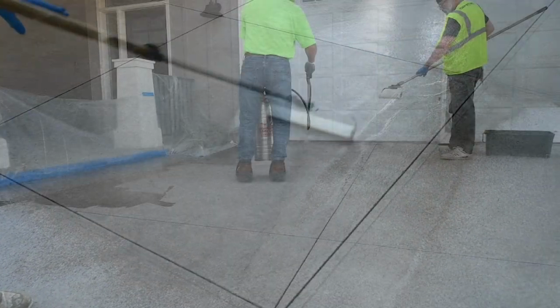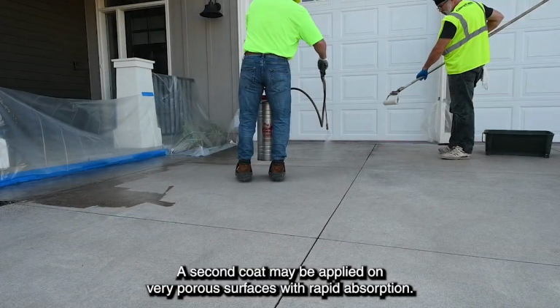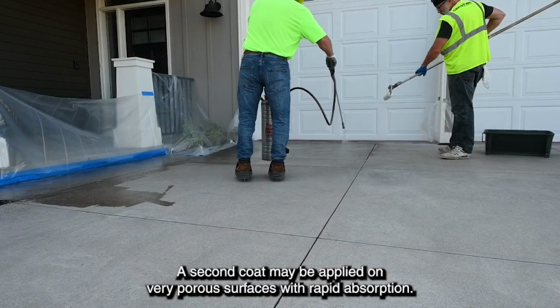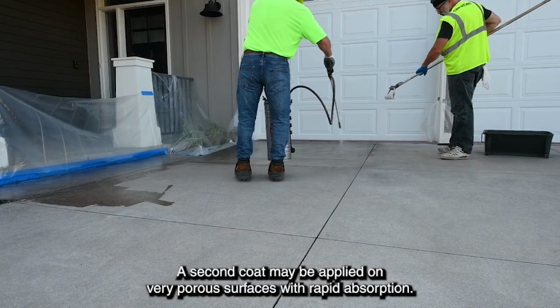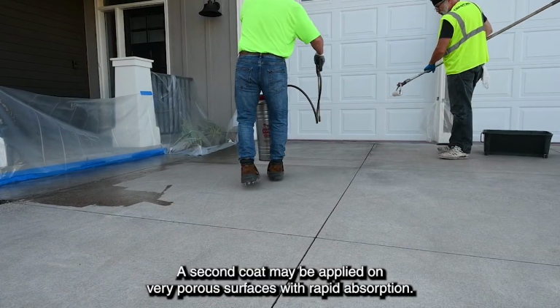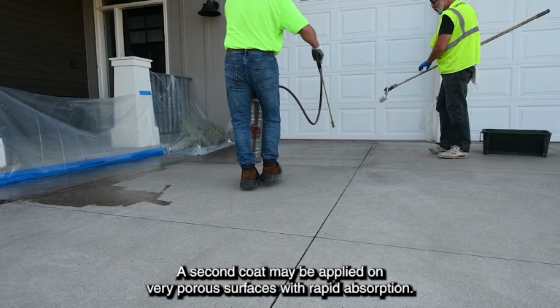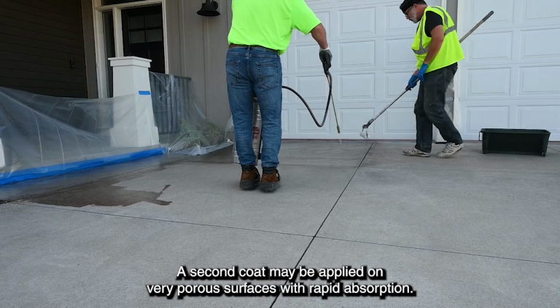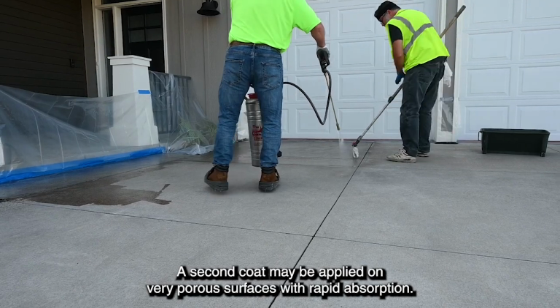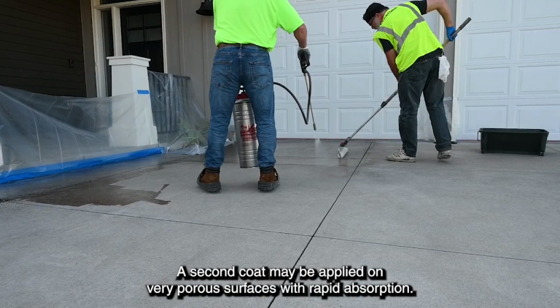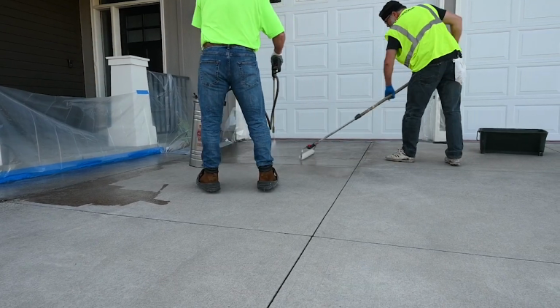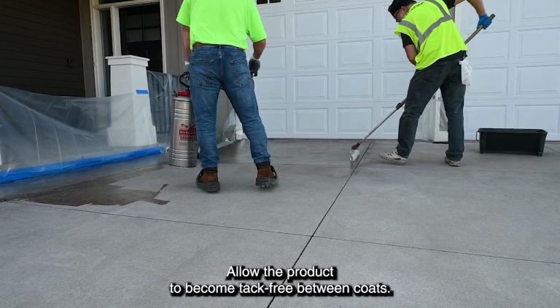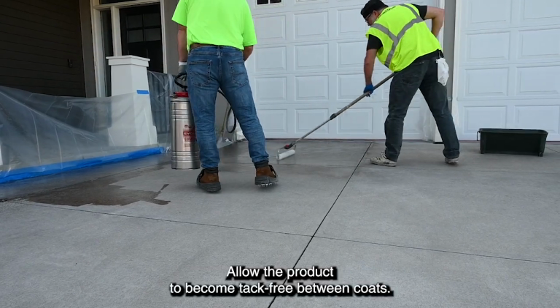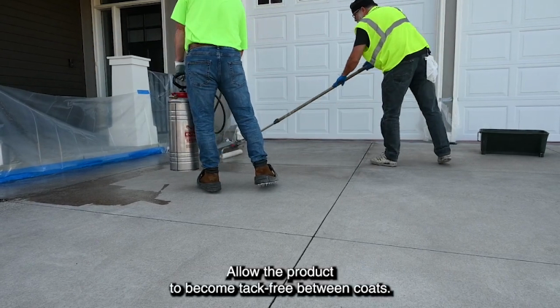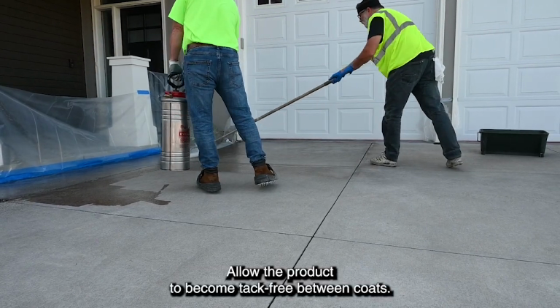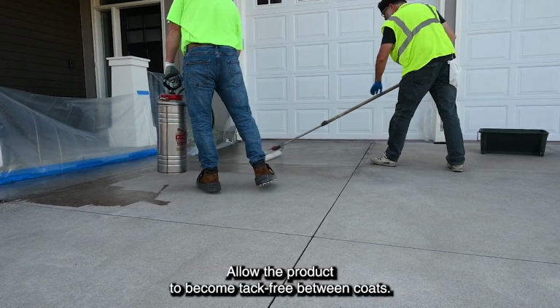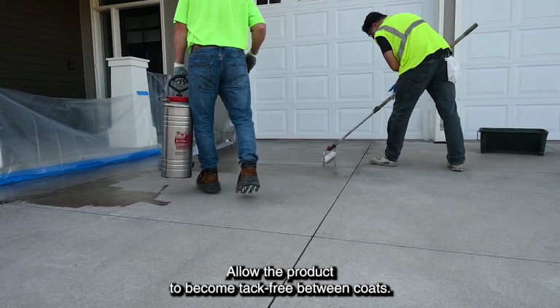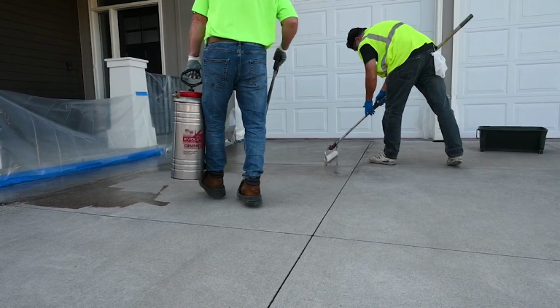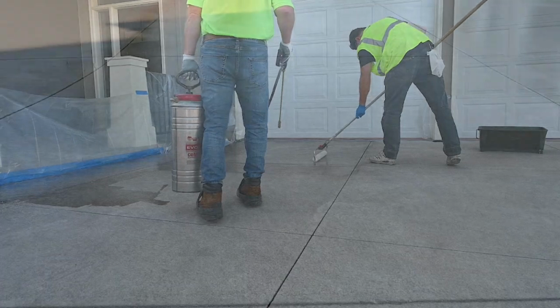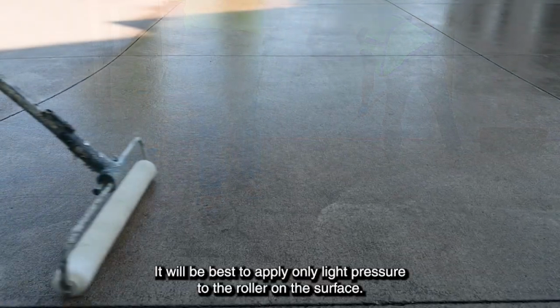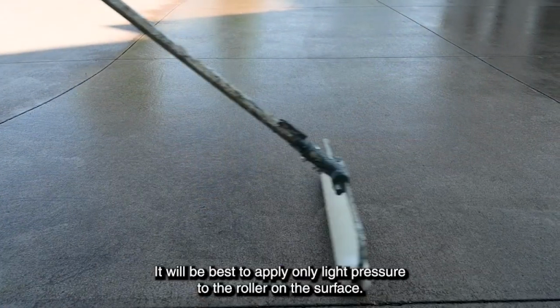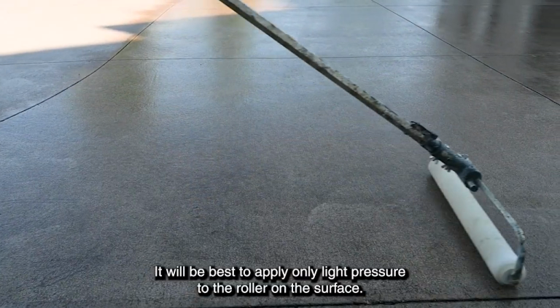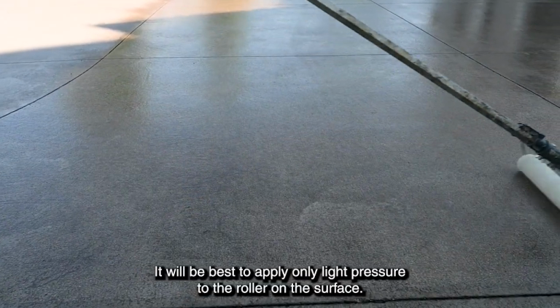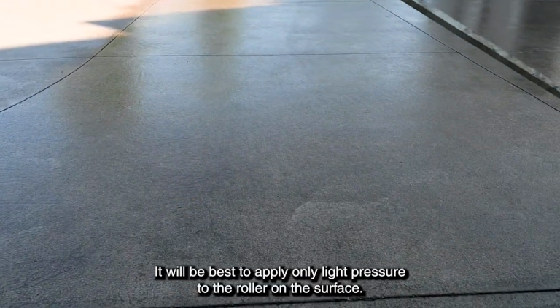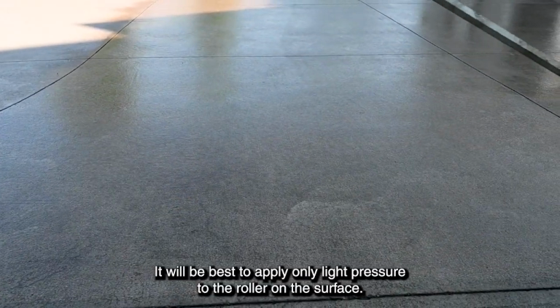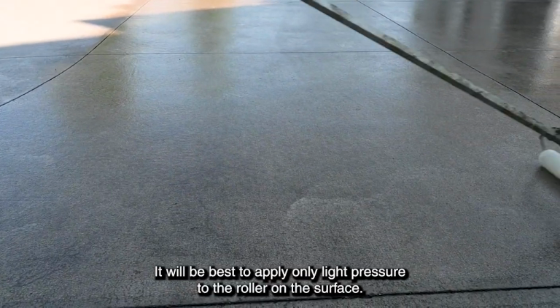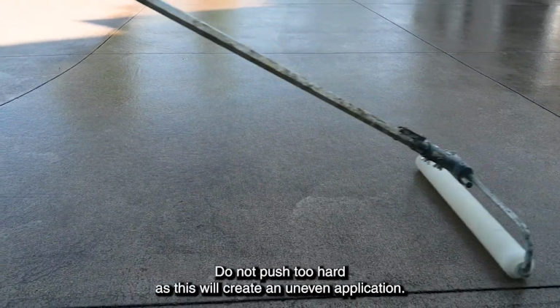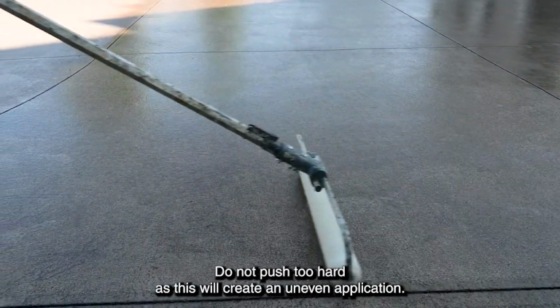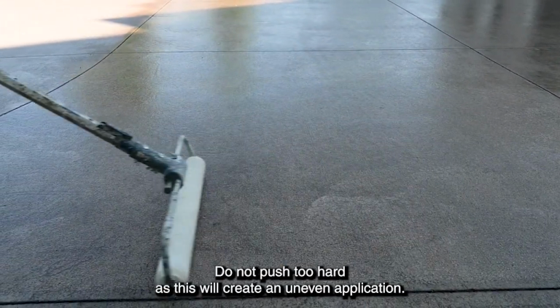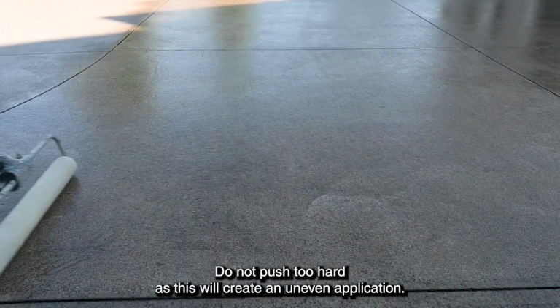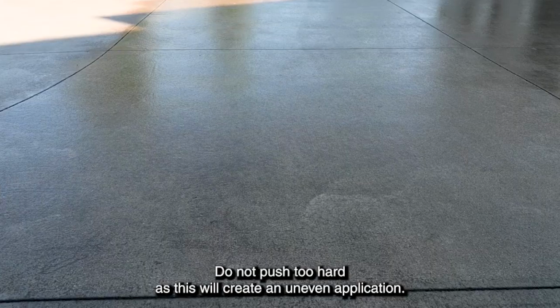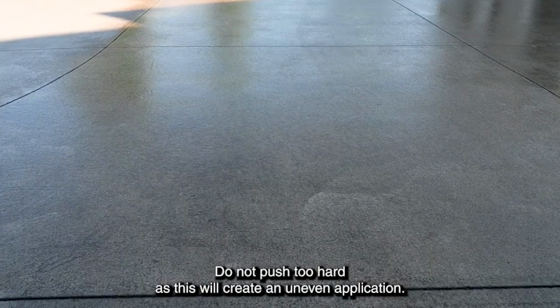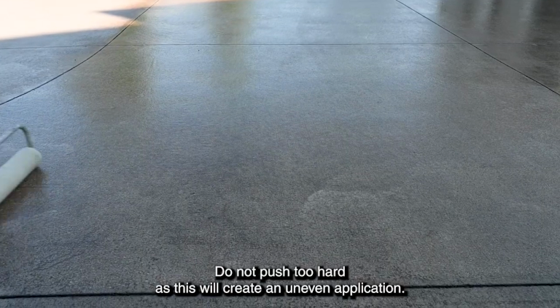A second coat may be applied on very porous surfaces with rapid absorption. Allow the product to become tack-free between coats. It will be best to apply only light pressure to the roller on the surface — do not push too hard, as this will create an uneven application.